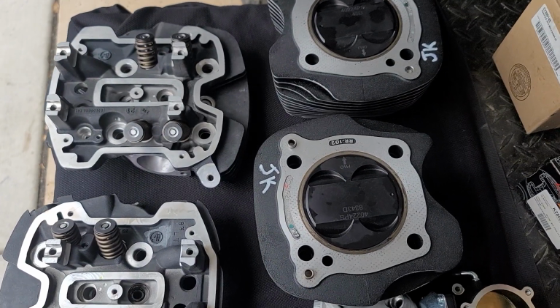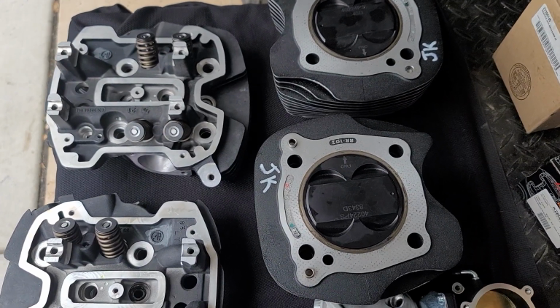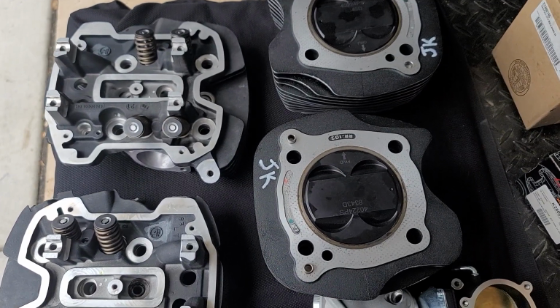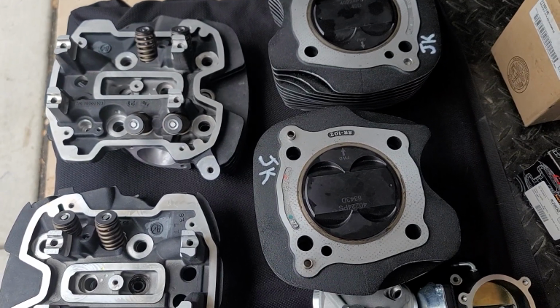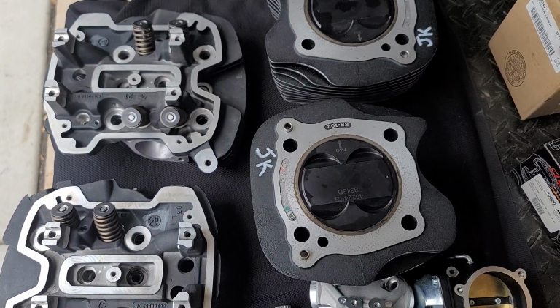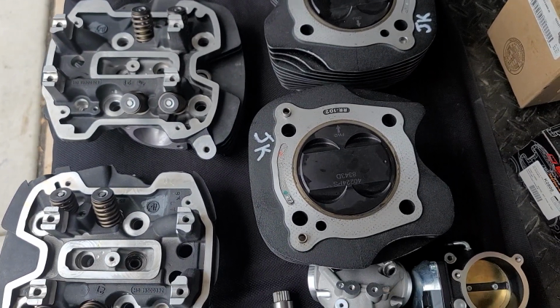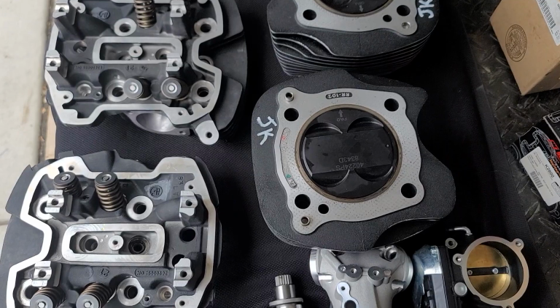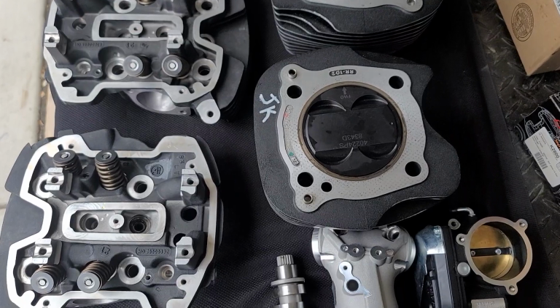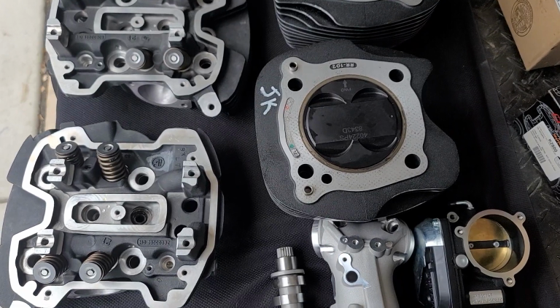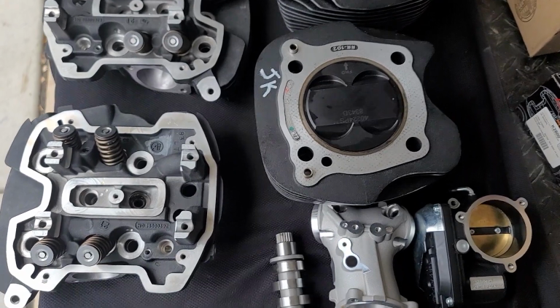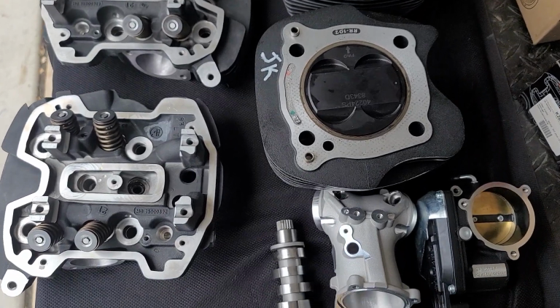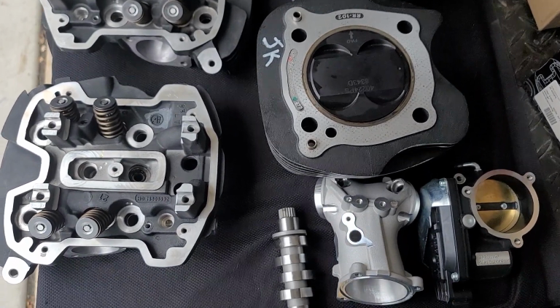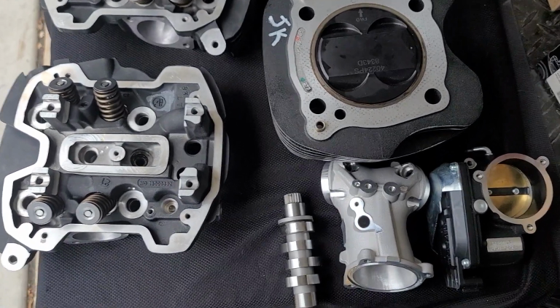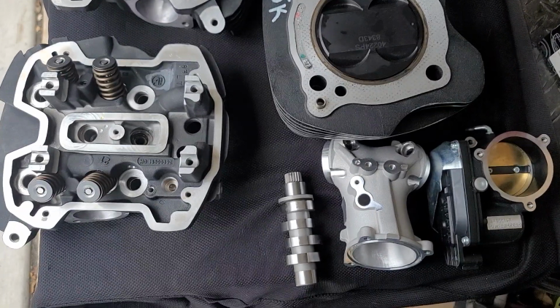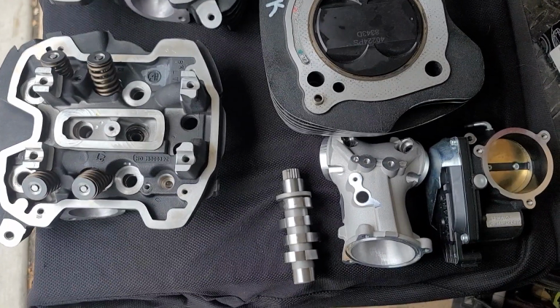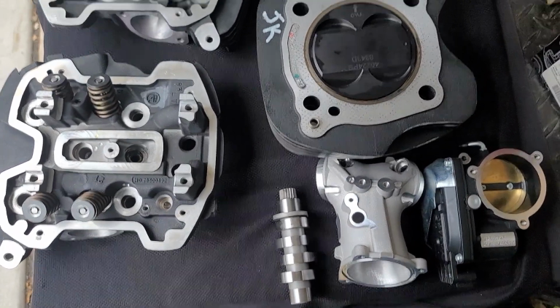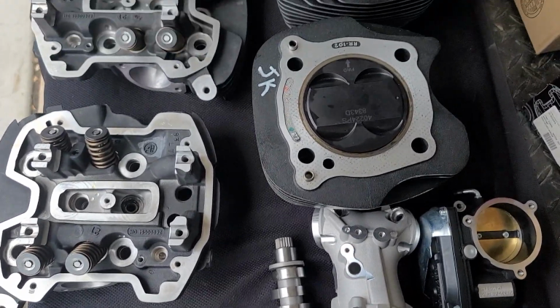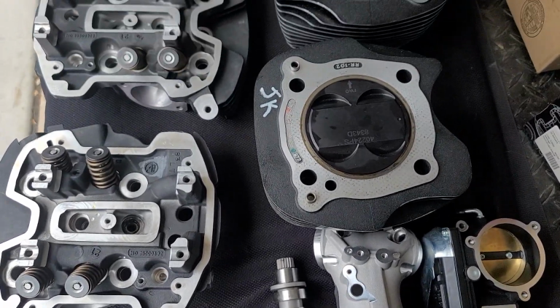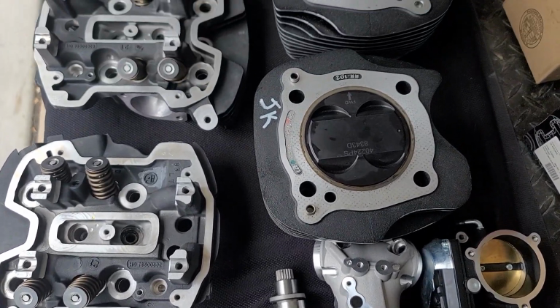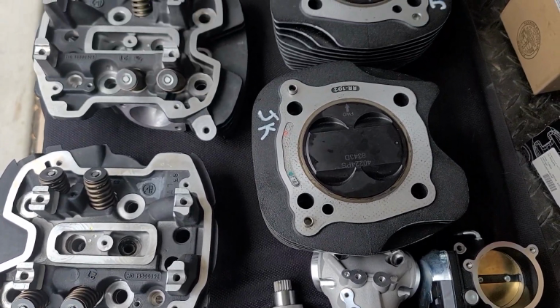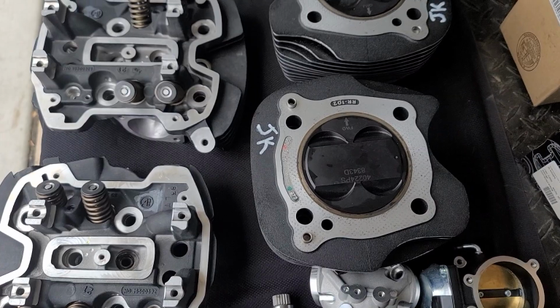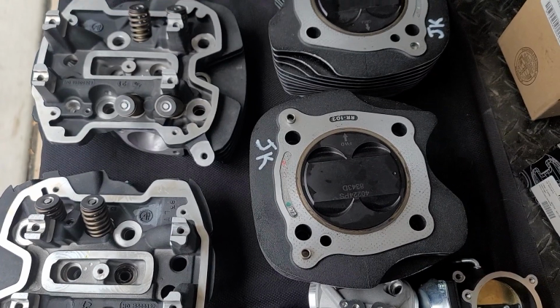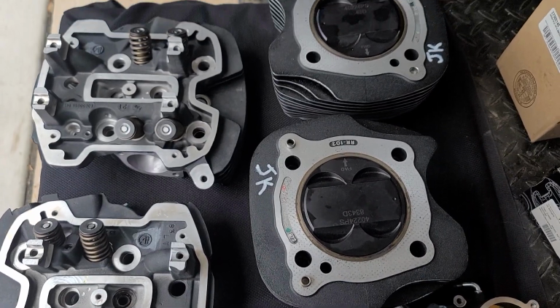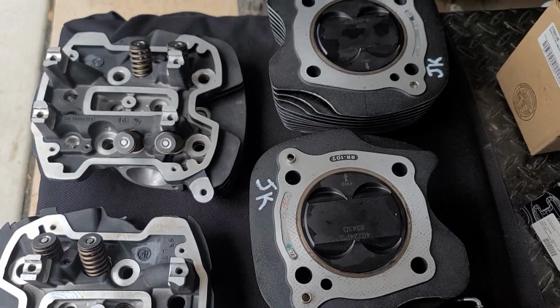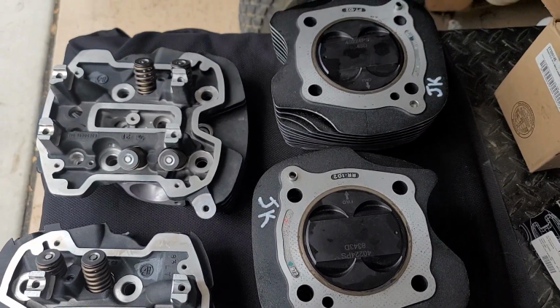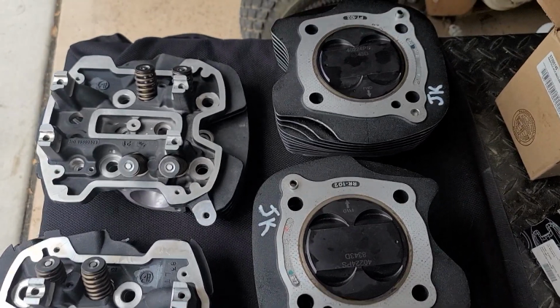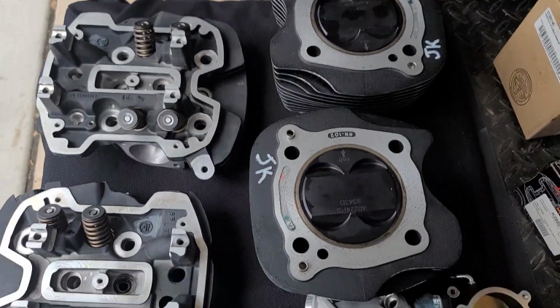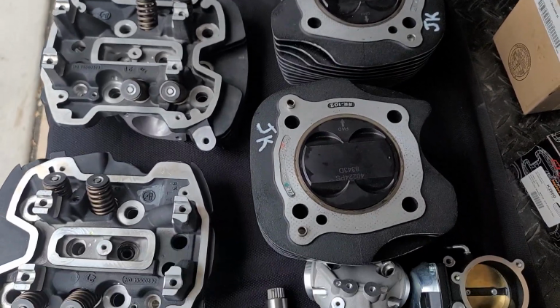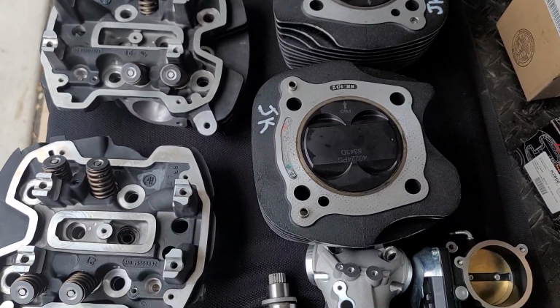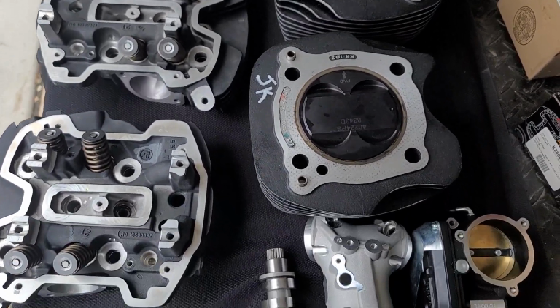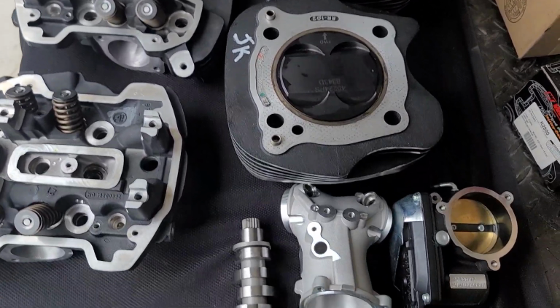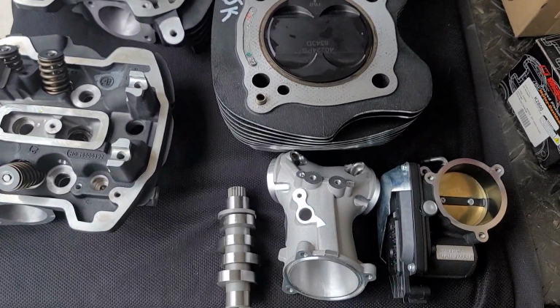I'll keep everyone posted. This is RE Engineering's 117 M8 150 horsepower plus Big Bore Killer kit. You've seen it here first.